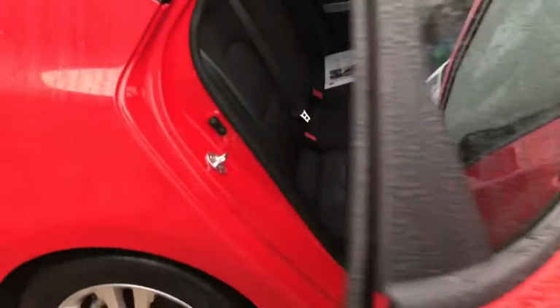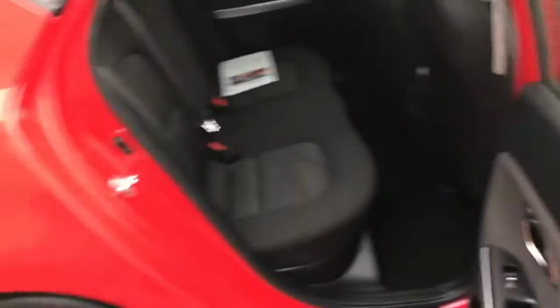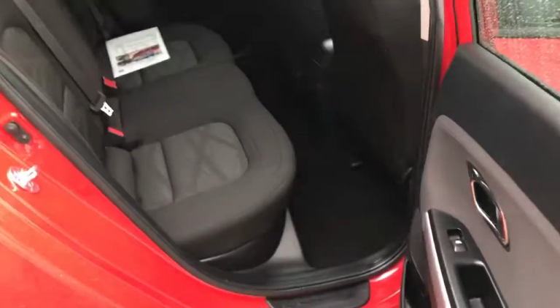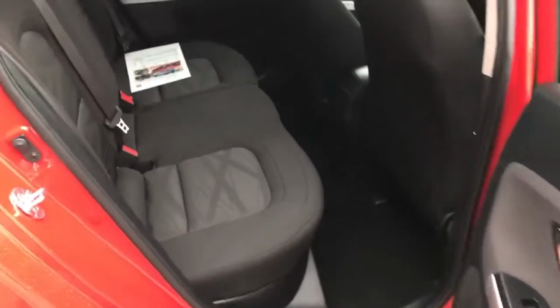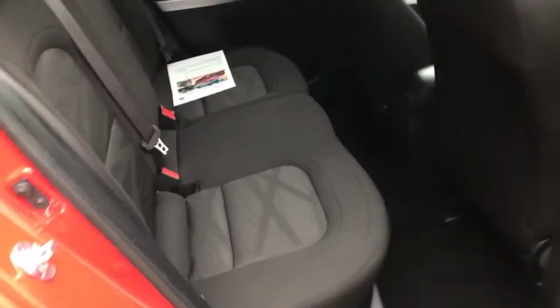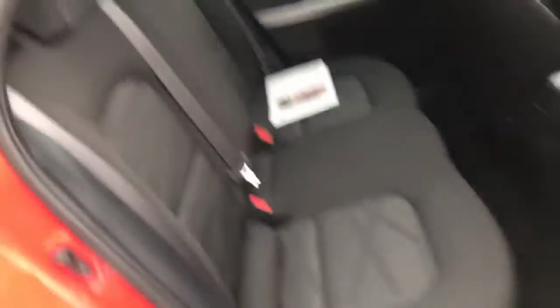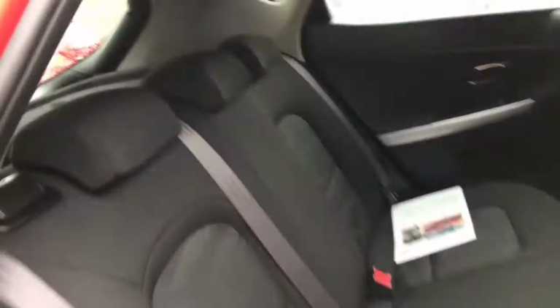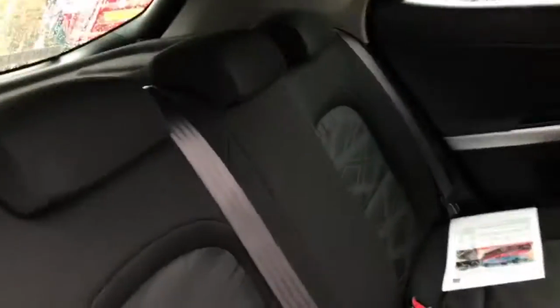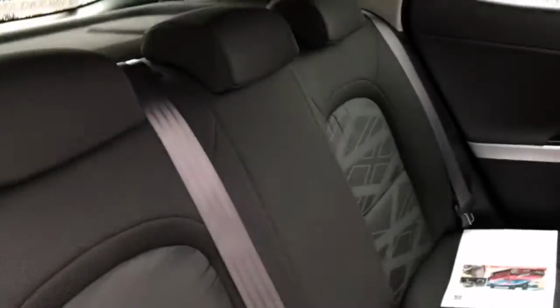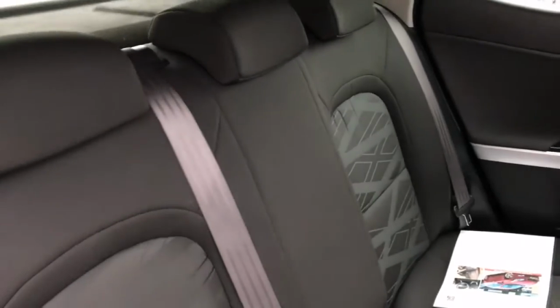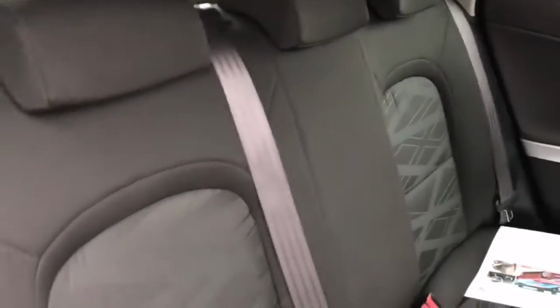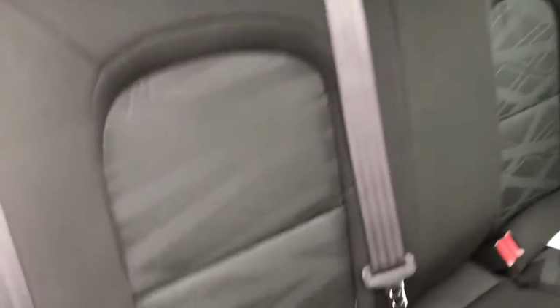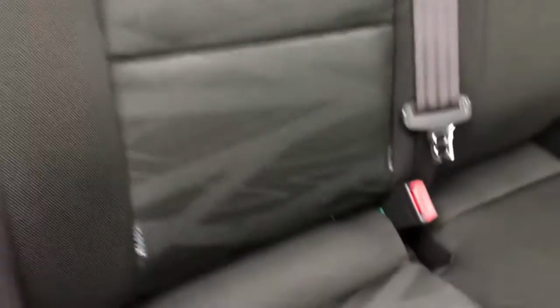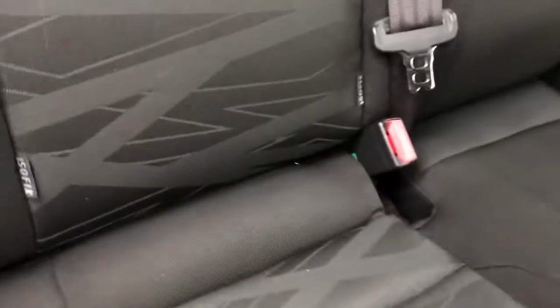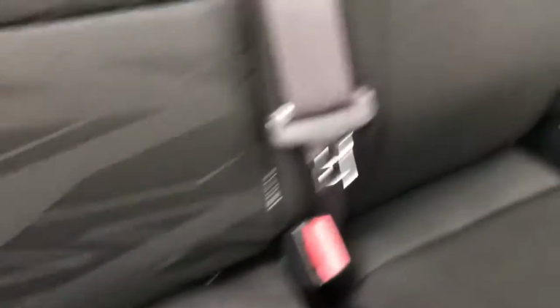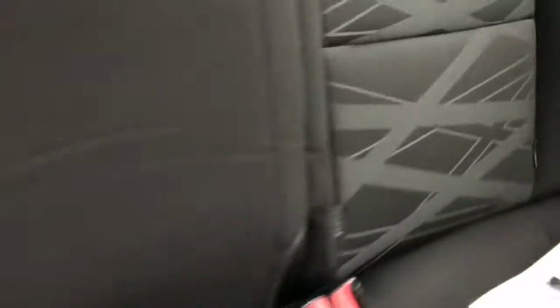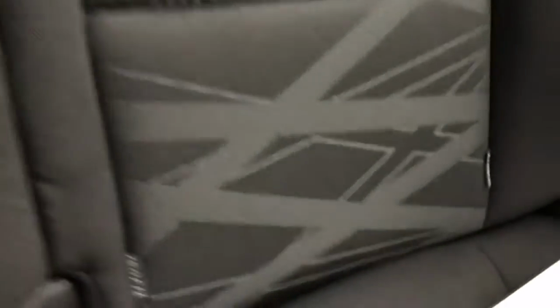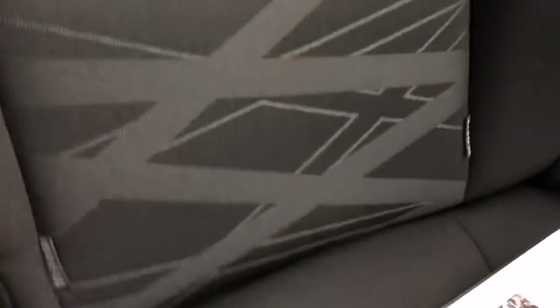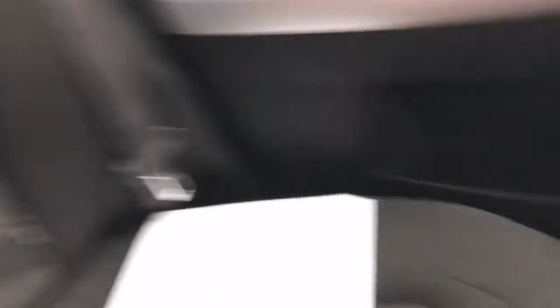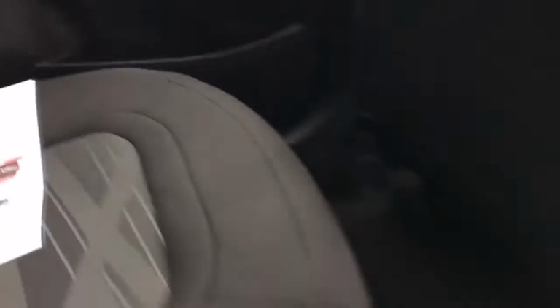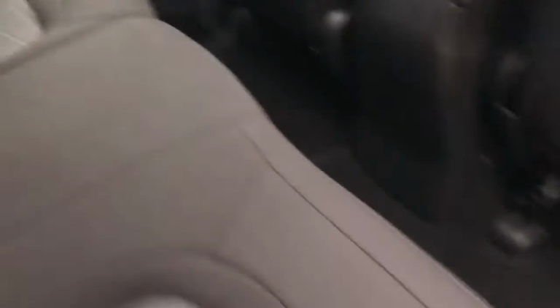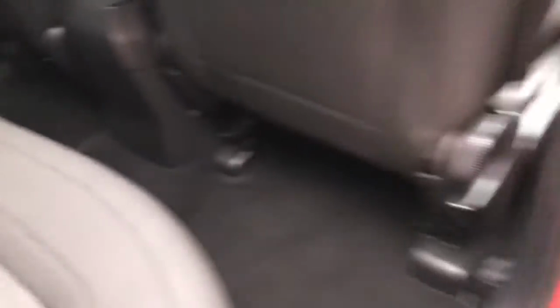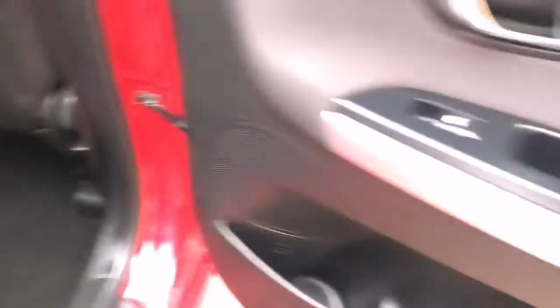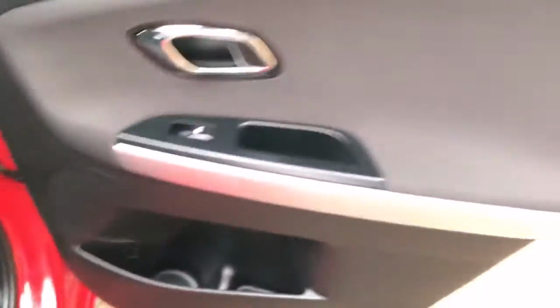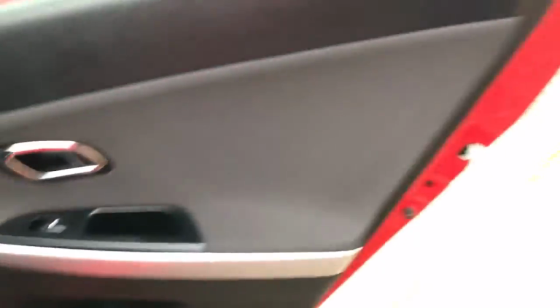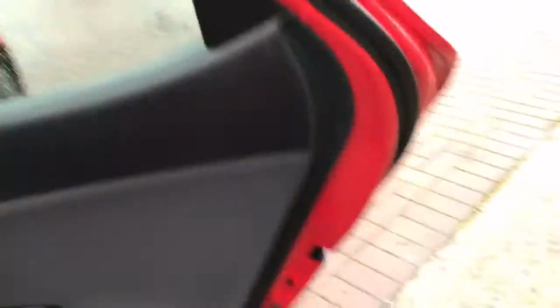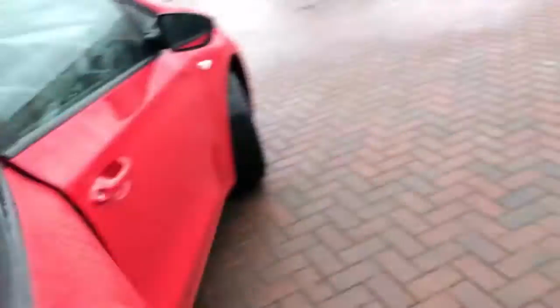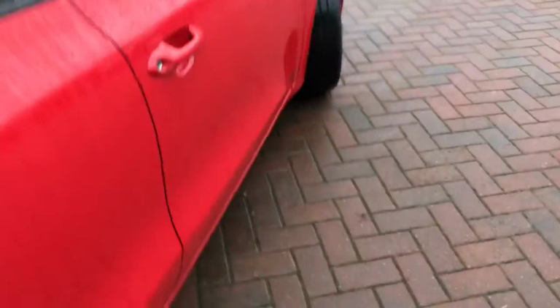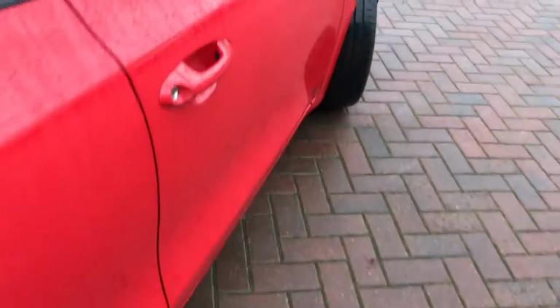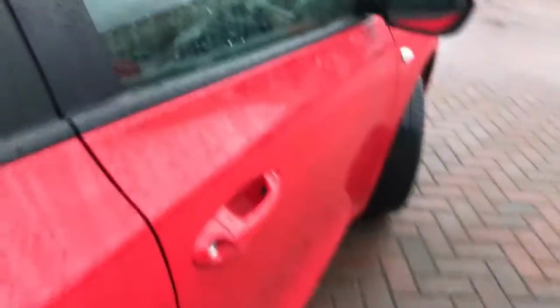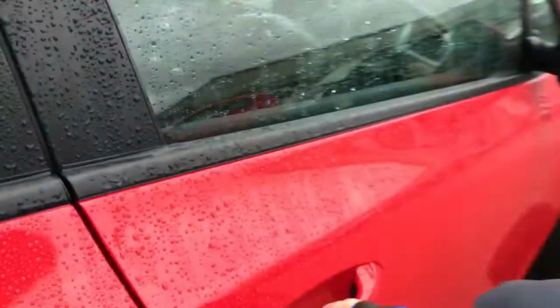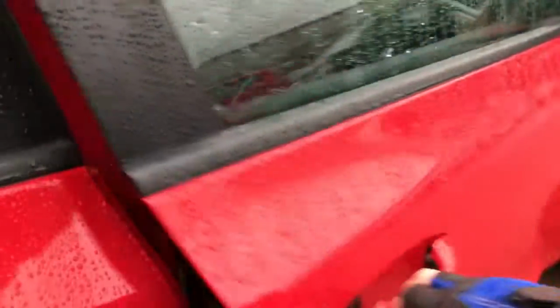In the back seats we've got three head restraints, three proper seat belts, and ISOFIX on two of the rear seats. There are also rear electric windows and remote central locking.